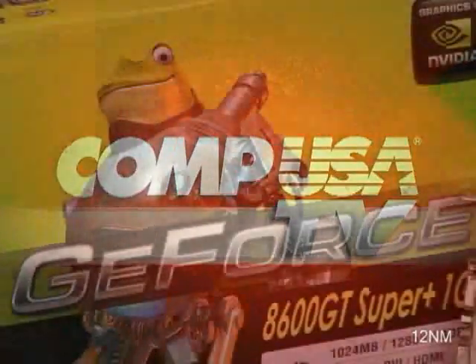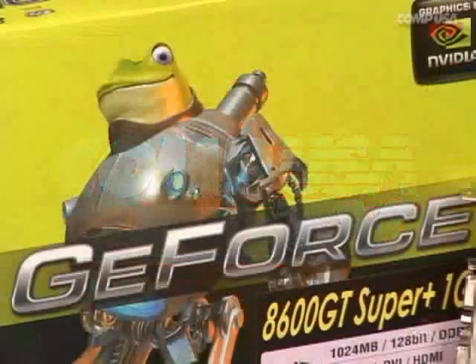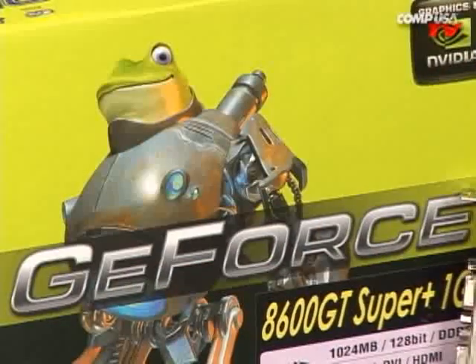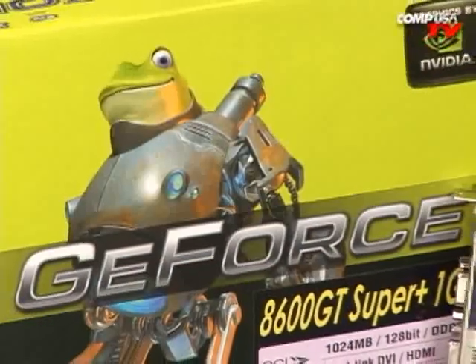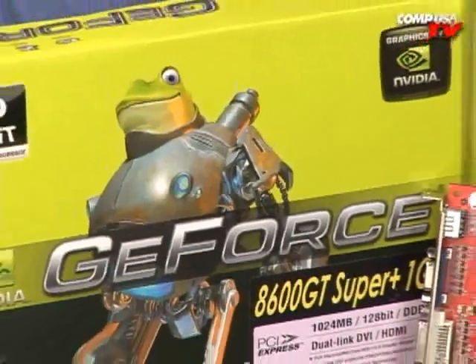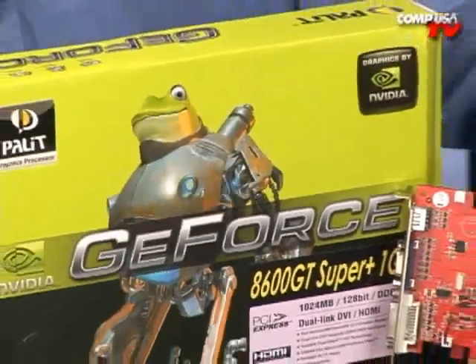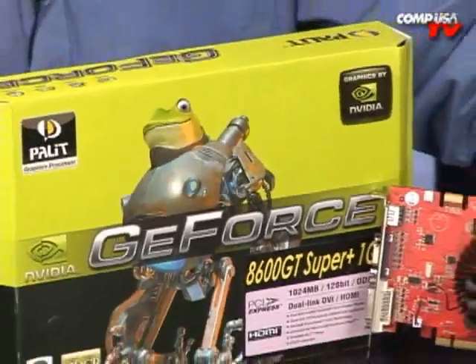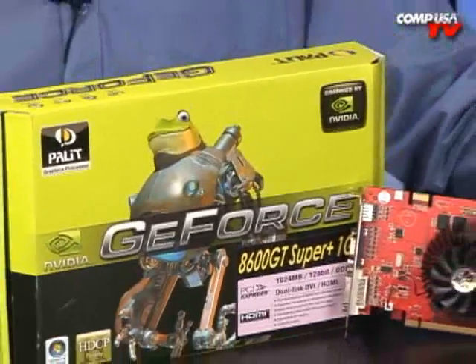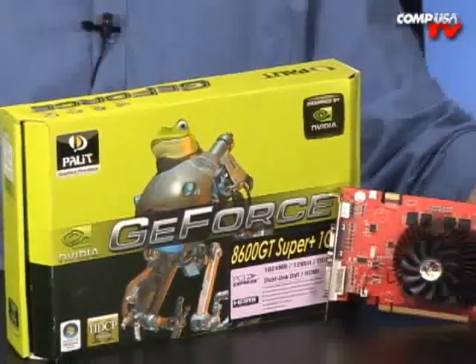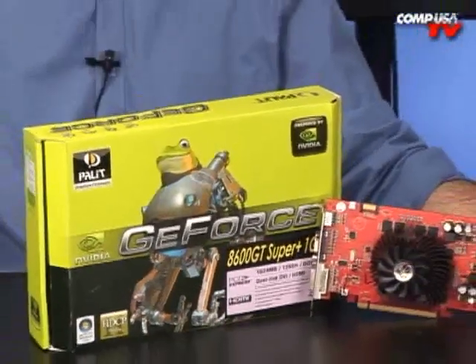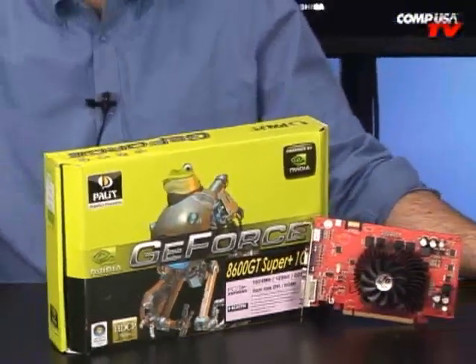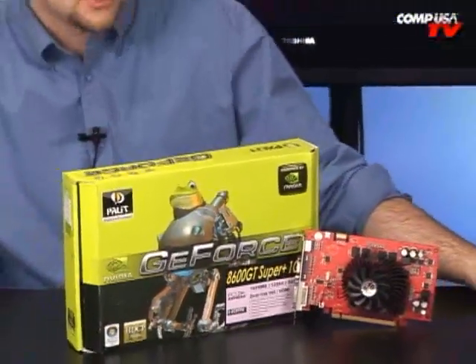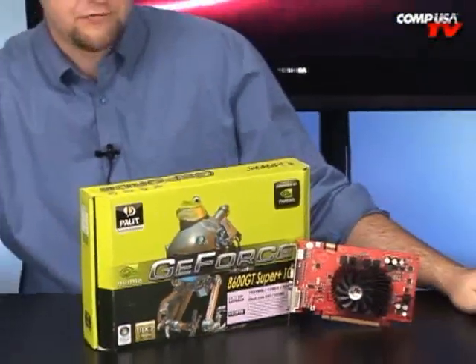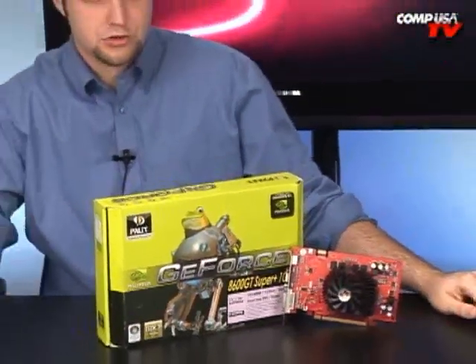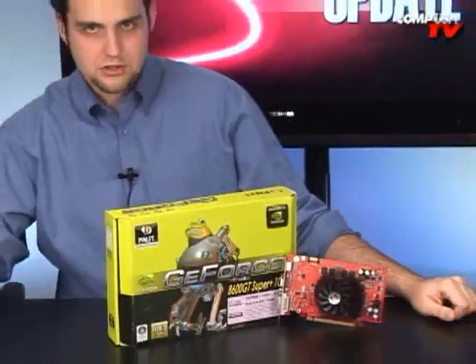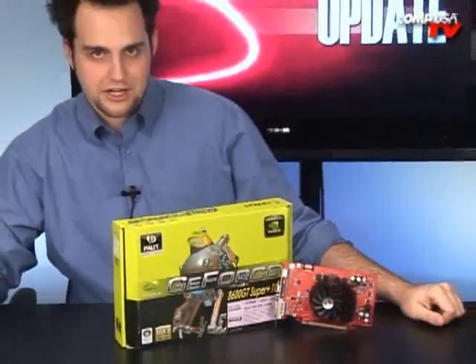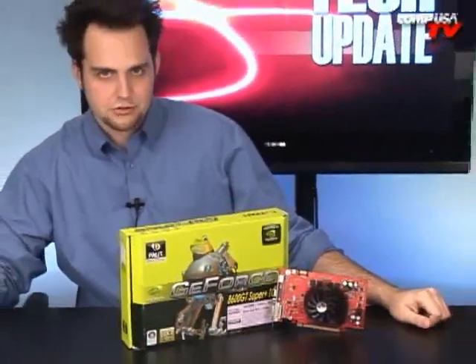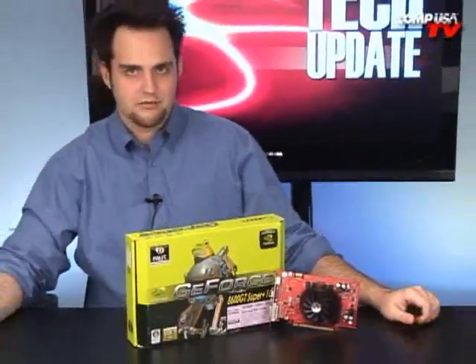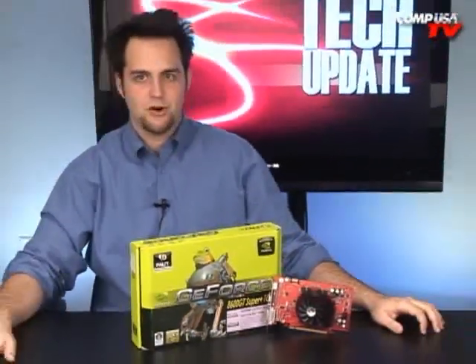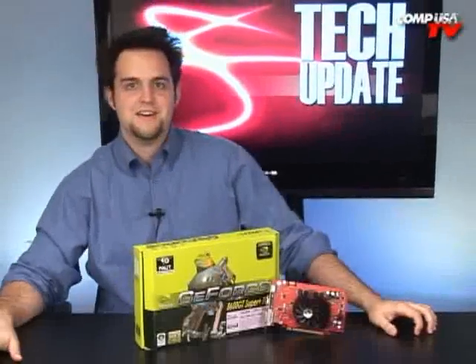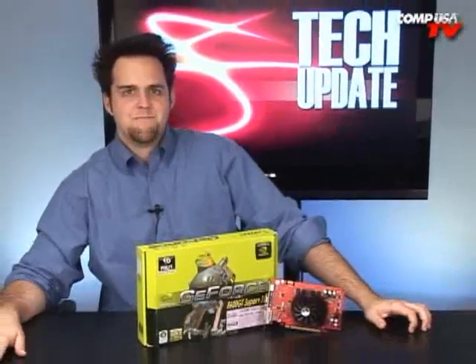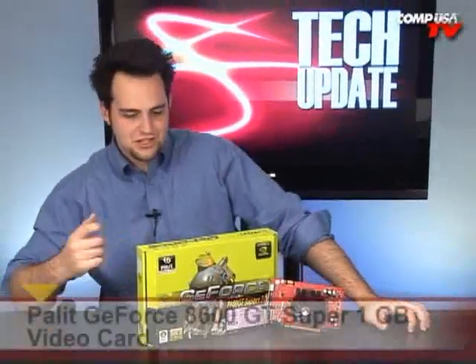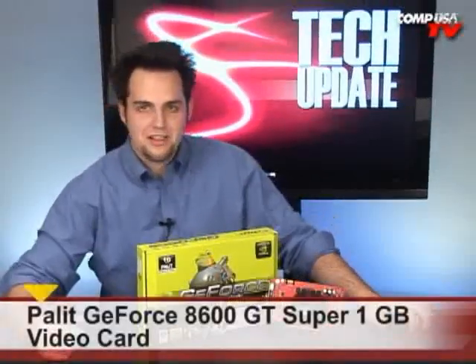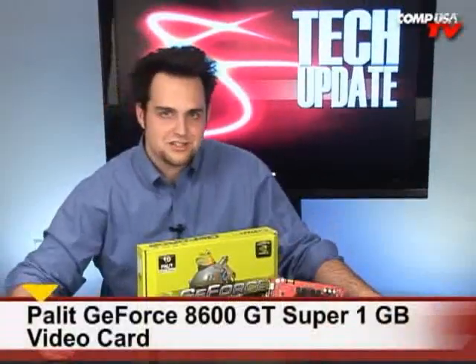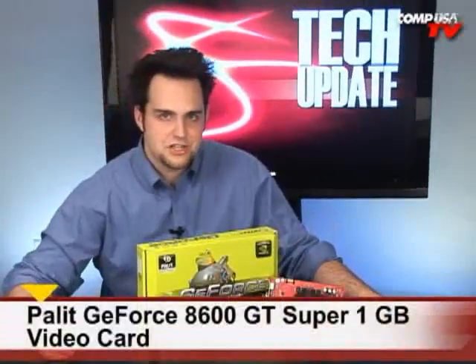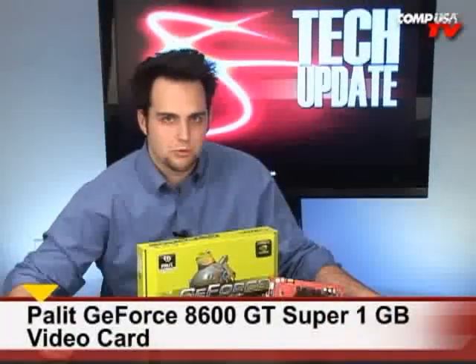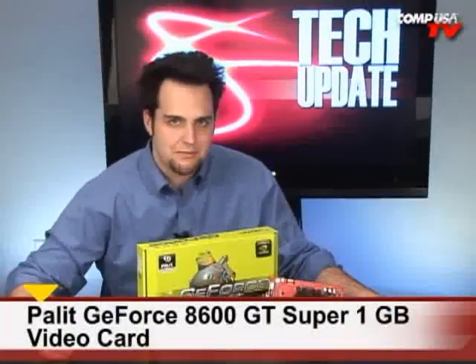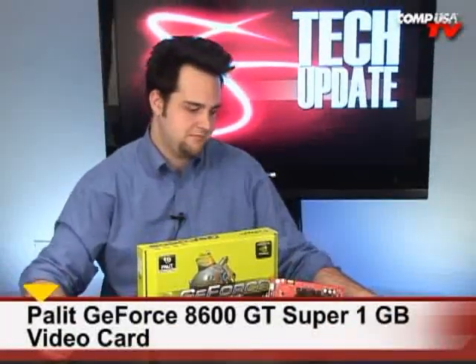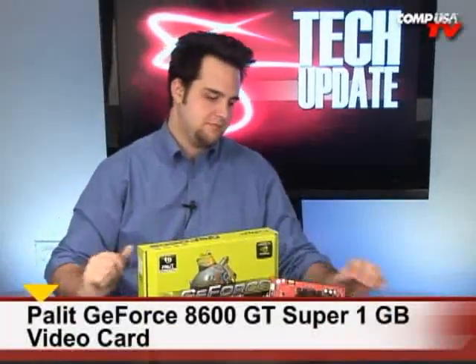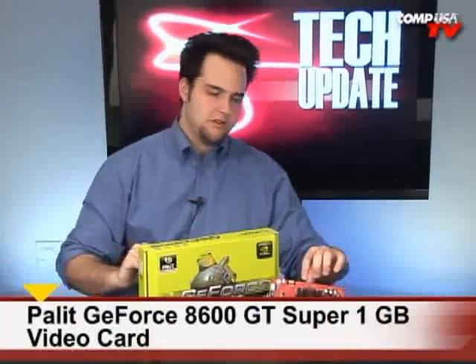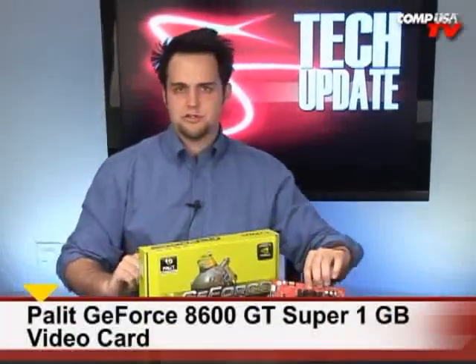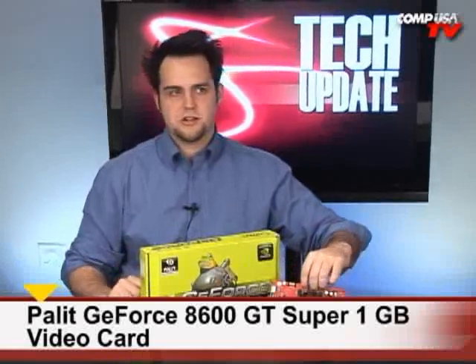When robot frogs attack, this Sunday on some television station that doesn't get enough views, so they hire guys who talk like this. Hi, this is the Palit 8600 GT Super 1 gigabyte.